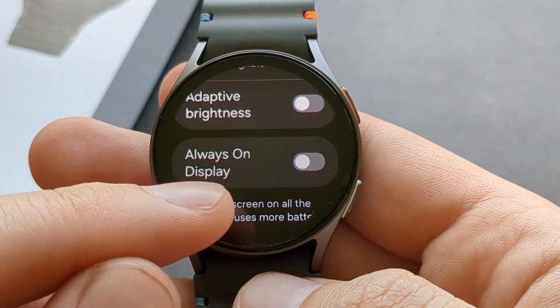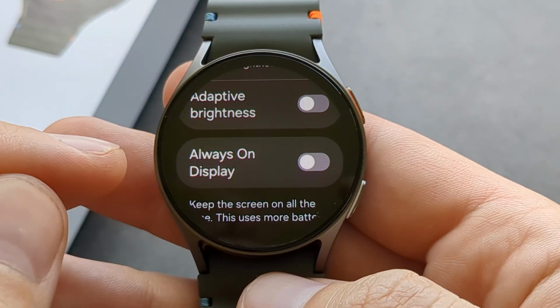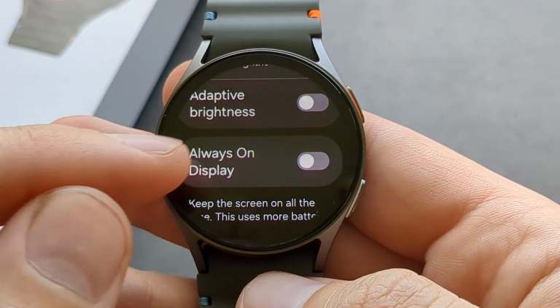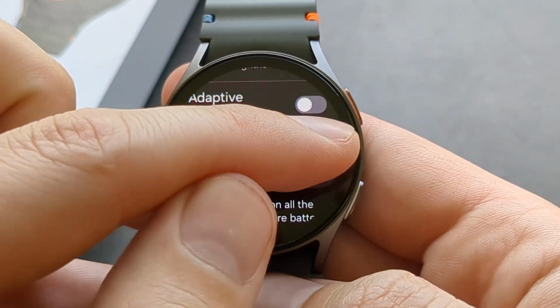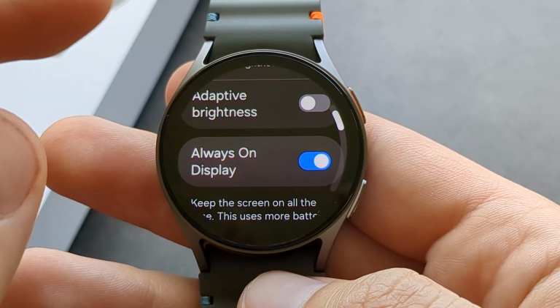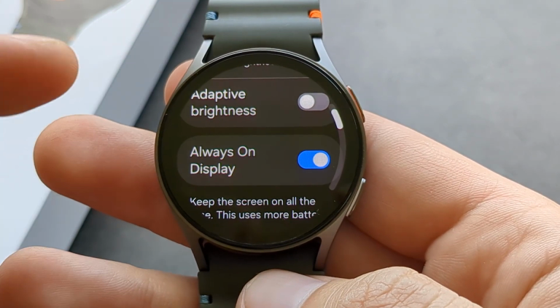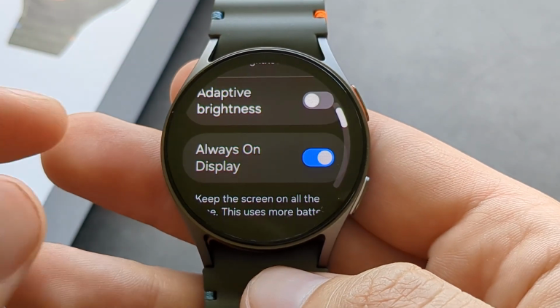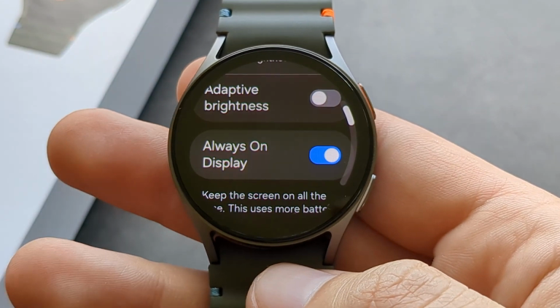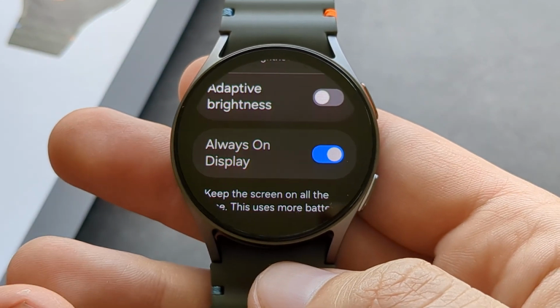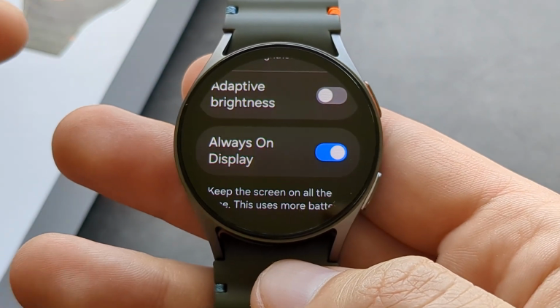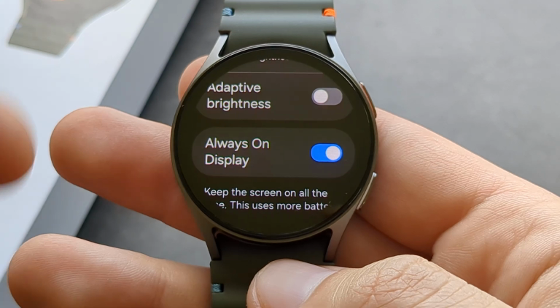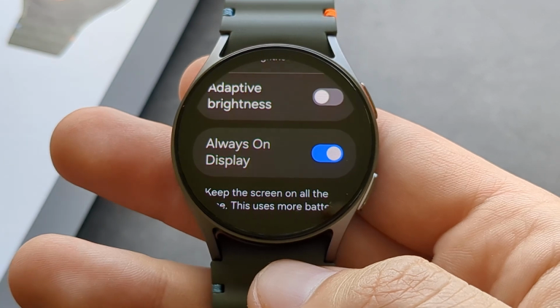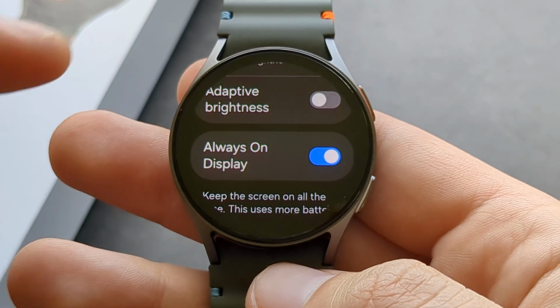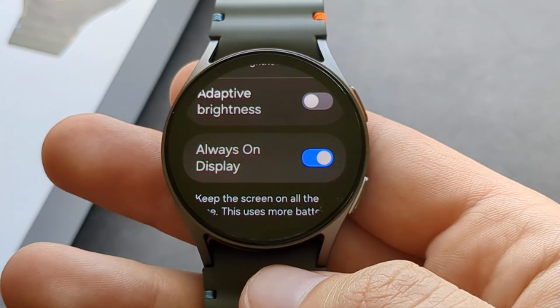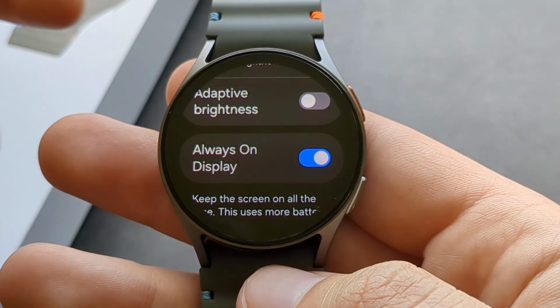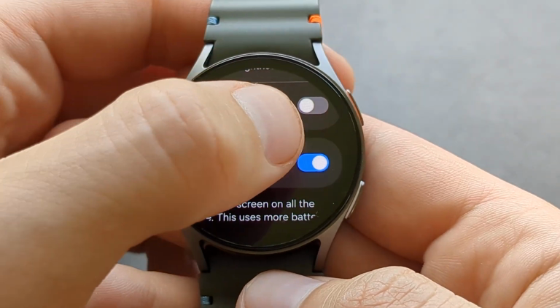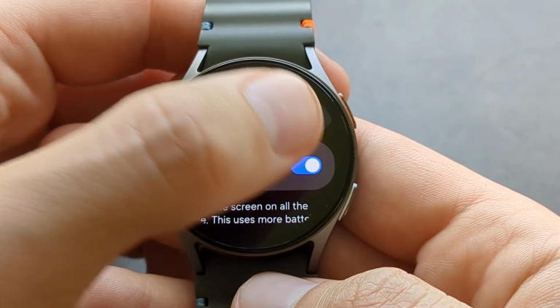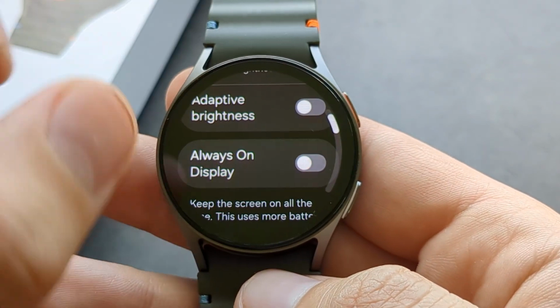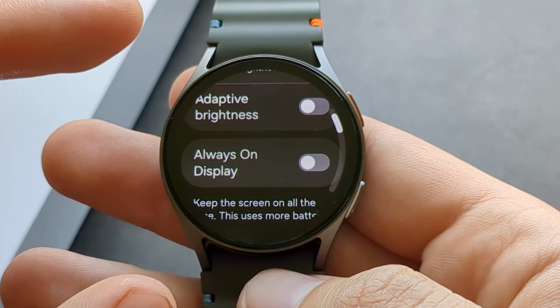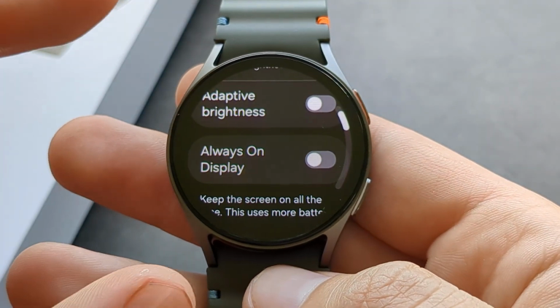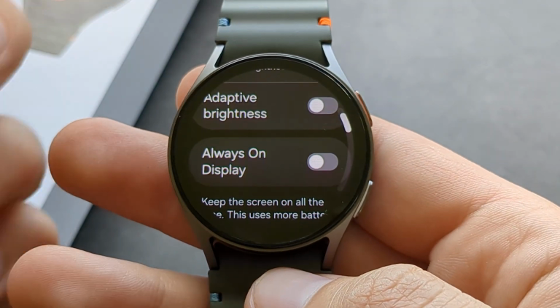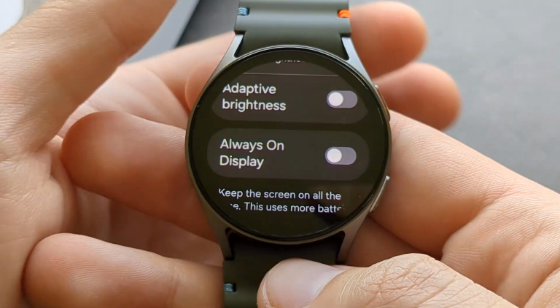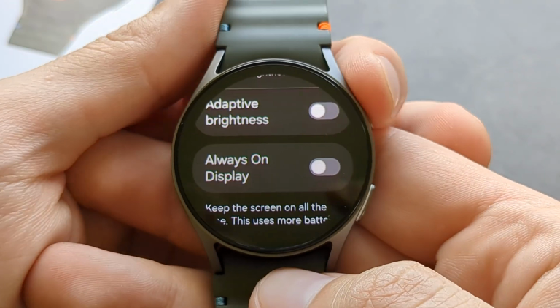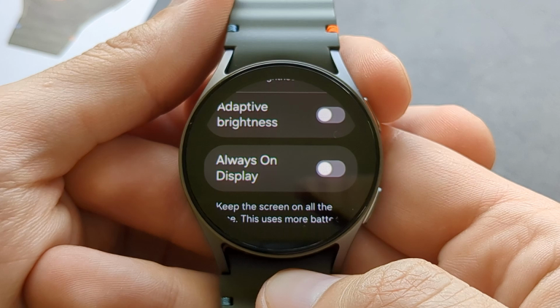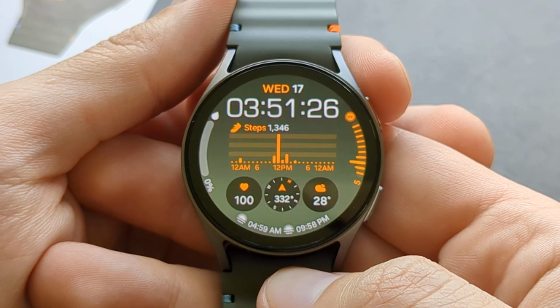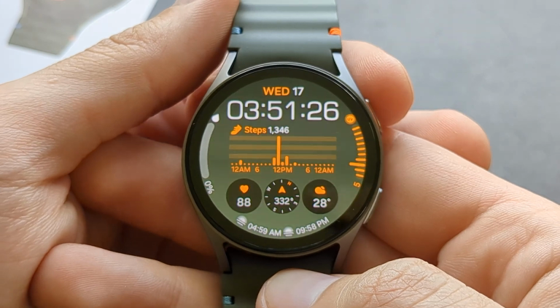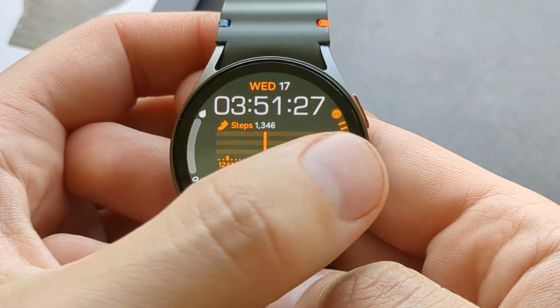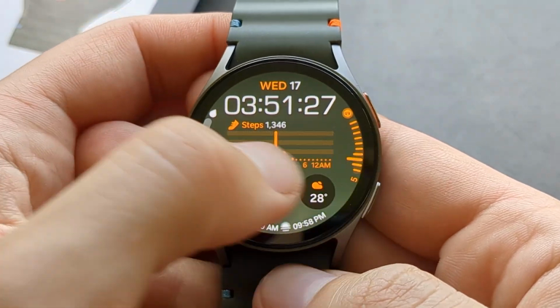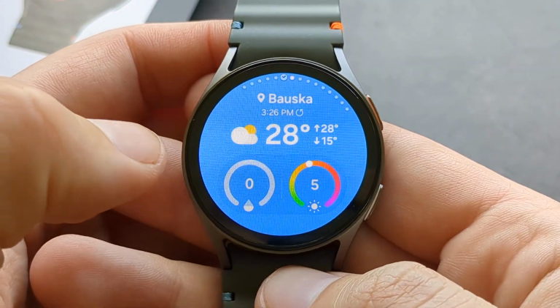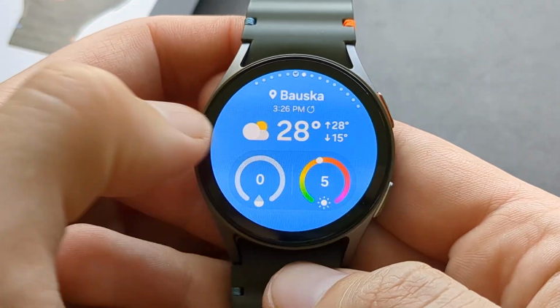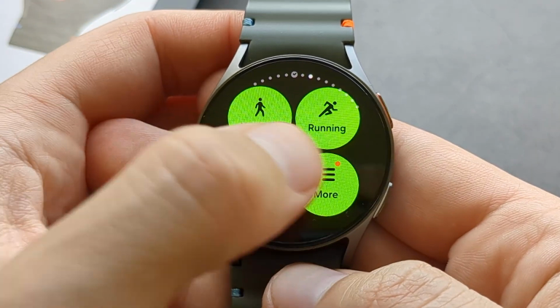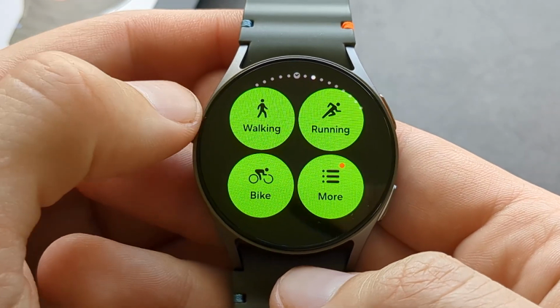If you have the always-on display enabled here, it will also stay on during workouts at all times. But if you don't want it on all the time and only want it during workouts, you need to go to the workouts settings.